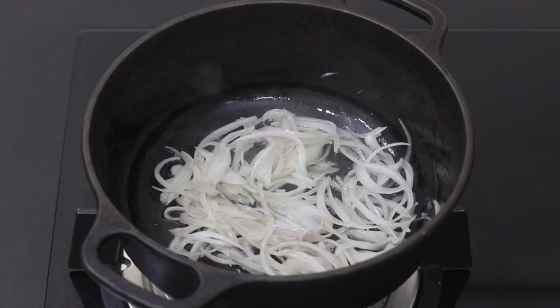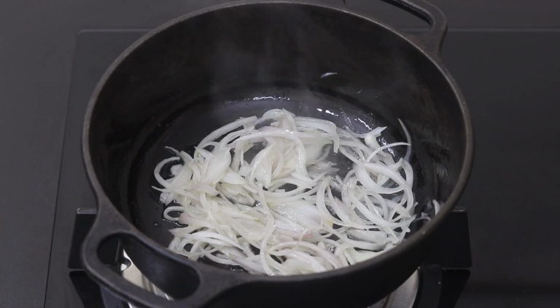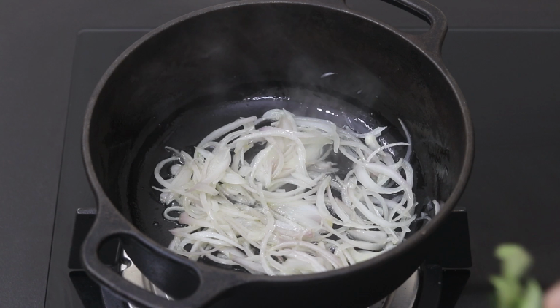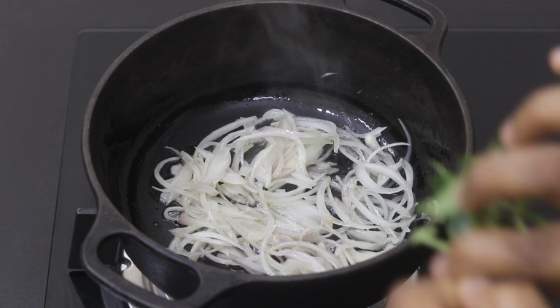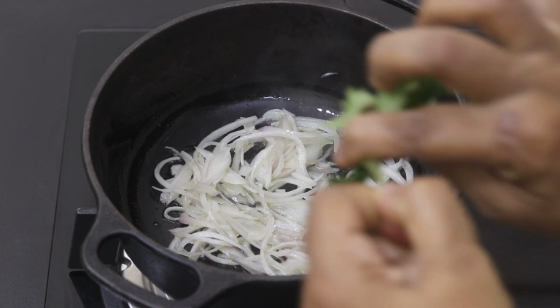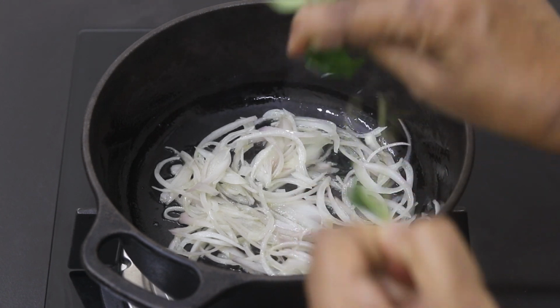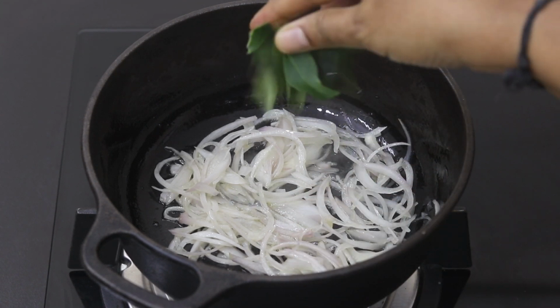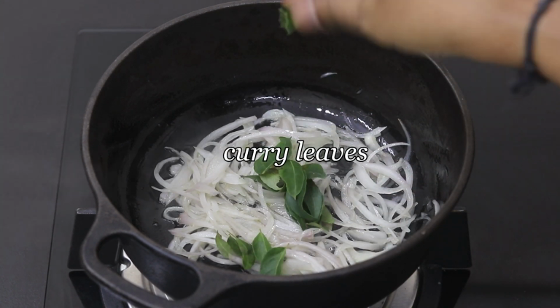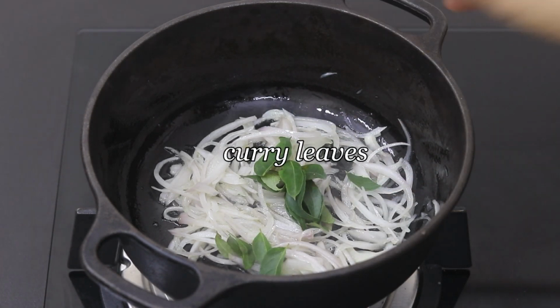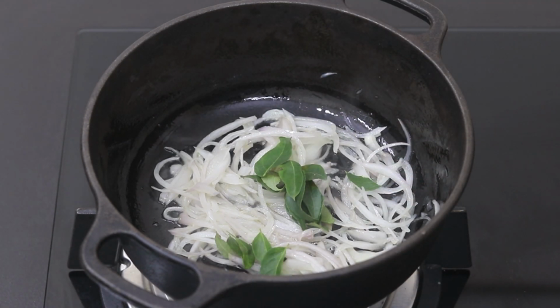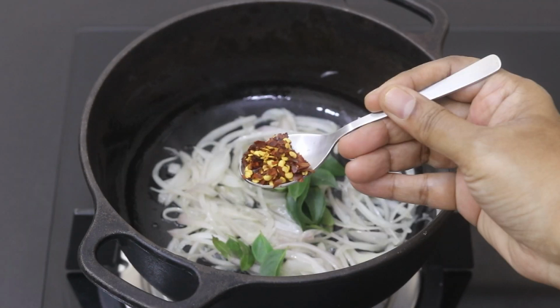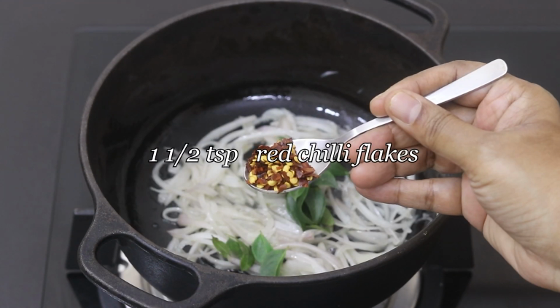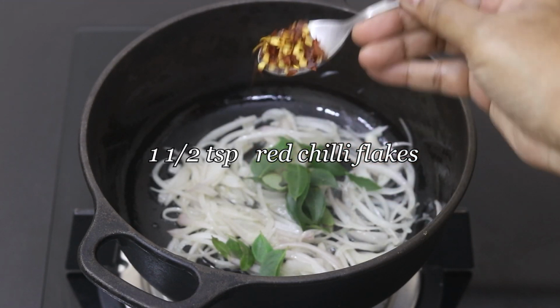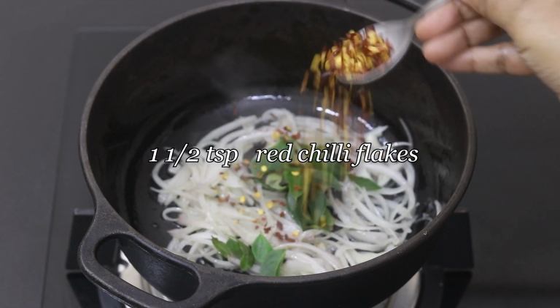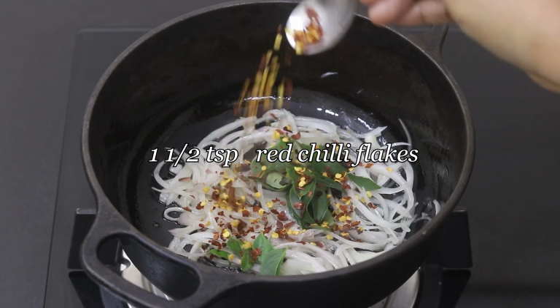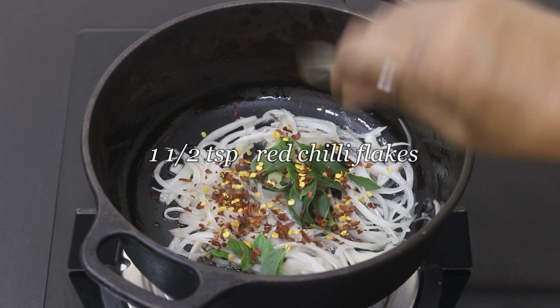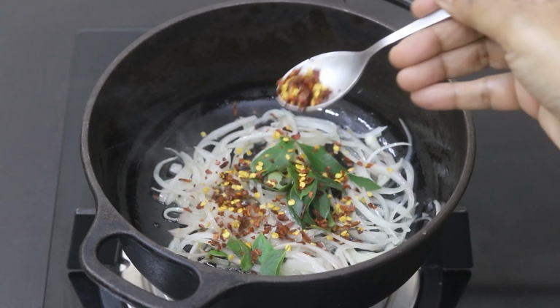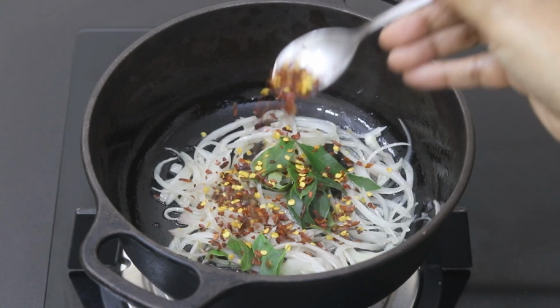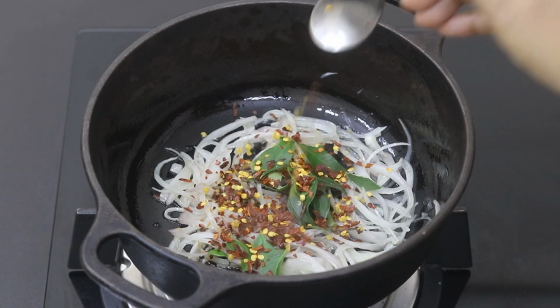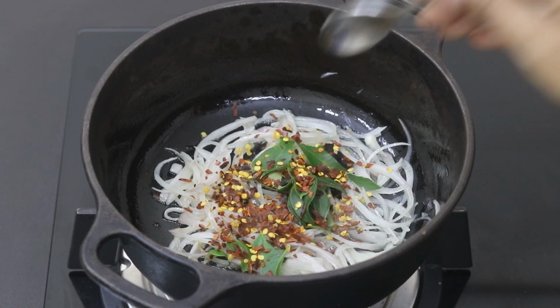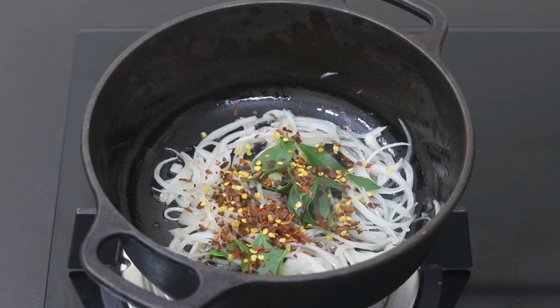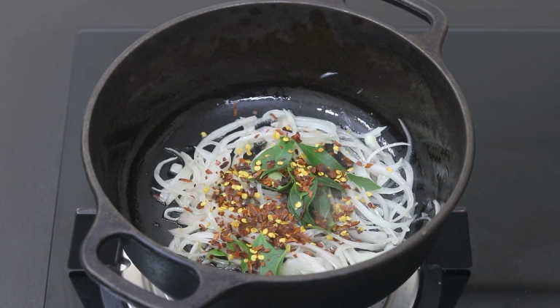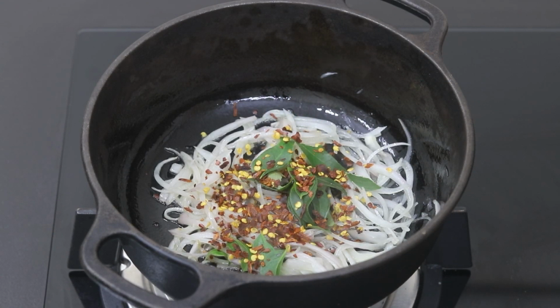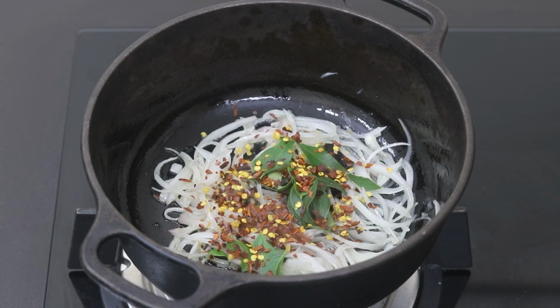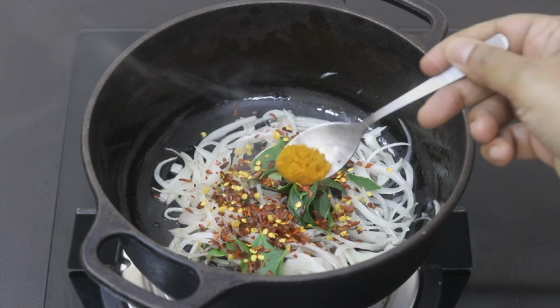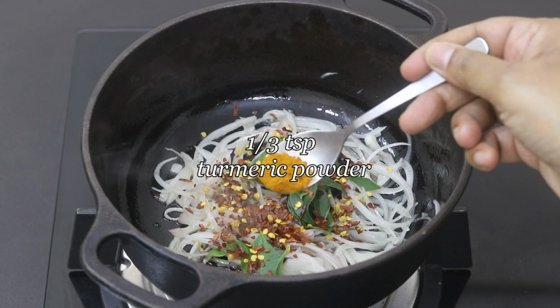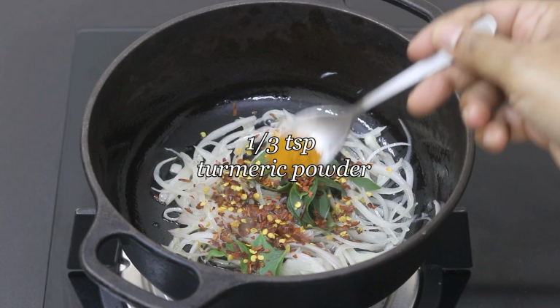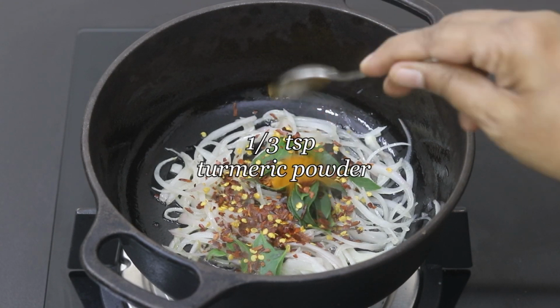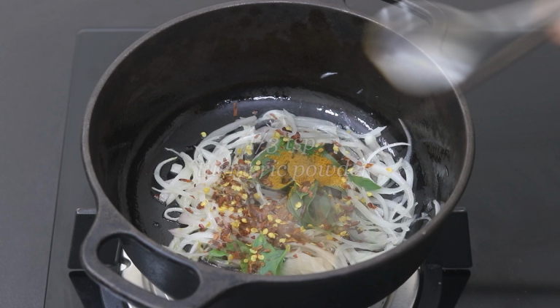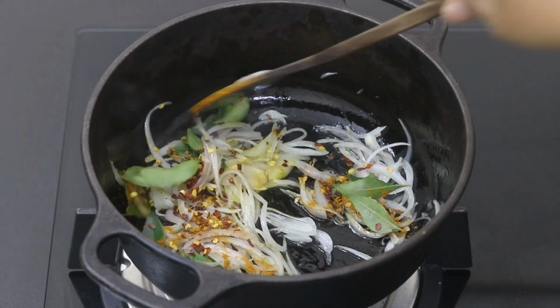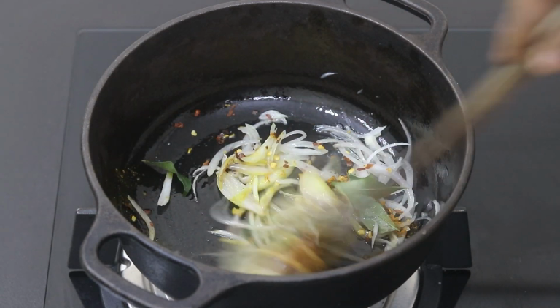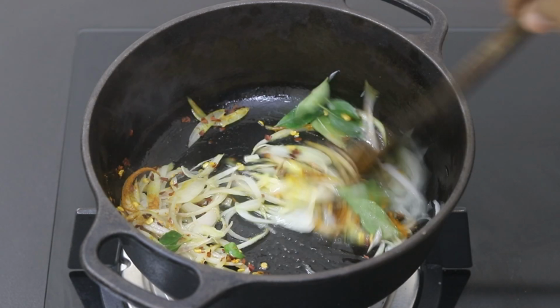Once the onion is transparent, I'm adding in a couple of sprigs of fresh curry leaves and one and a half teaspoons of whole red chili flakes — you can increase or decrease as per your taste. Then one third teaspoon of turmeric powder, and give this all a good mix.